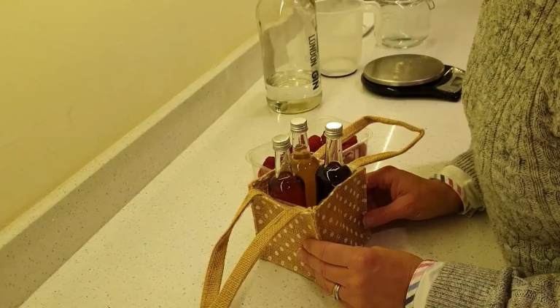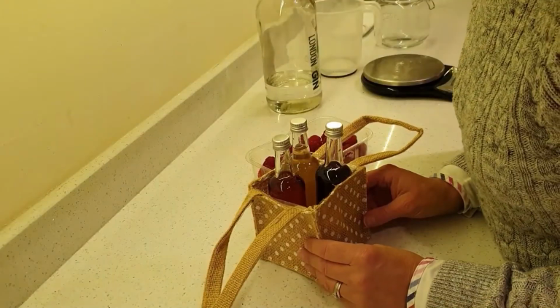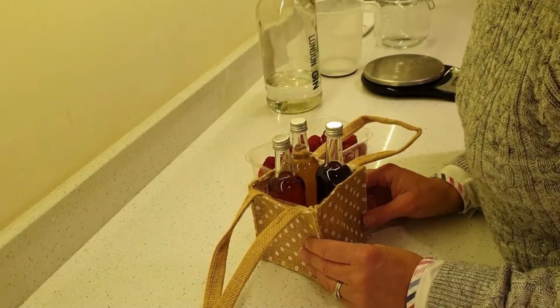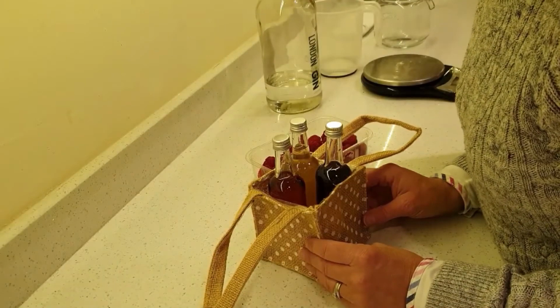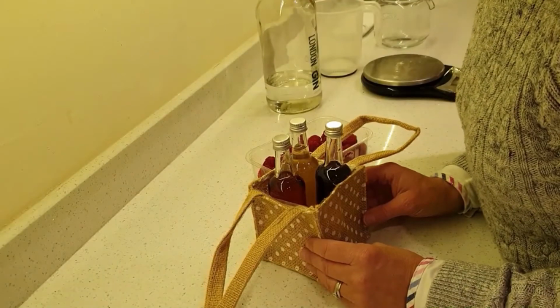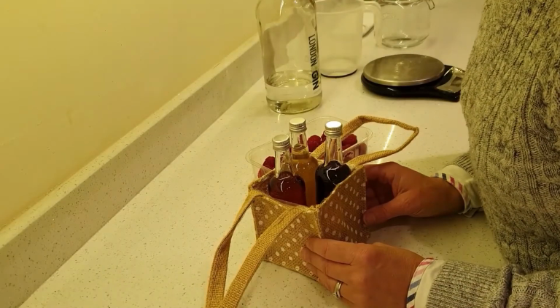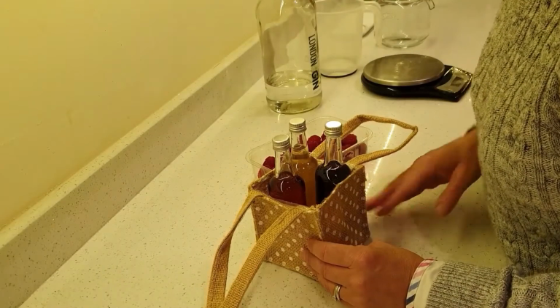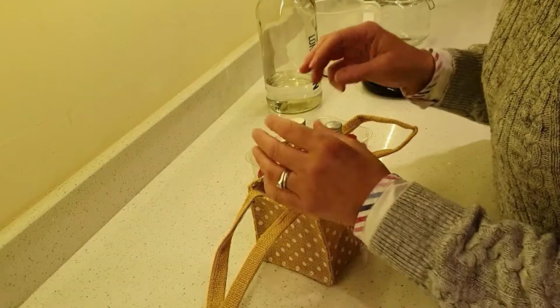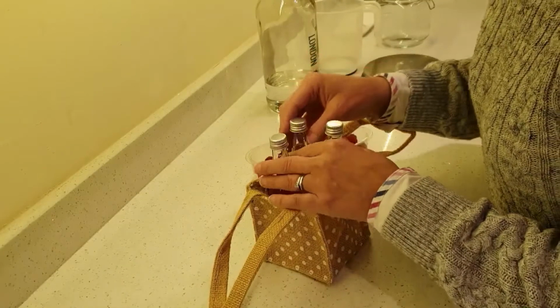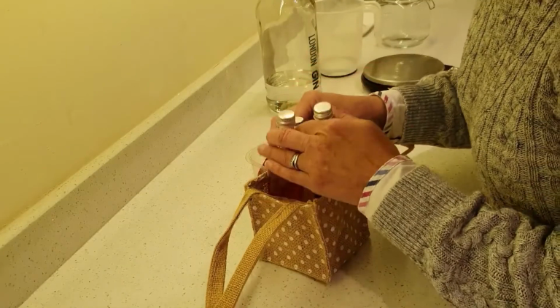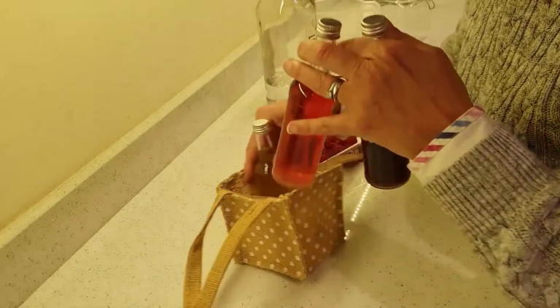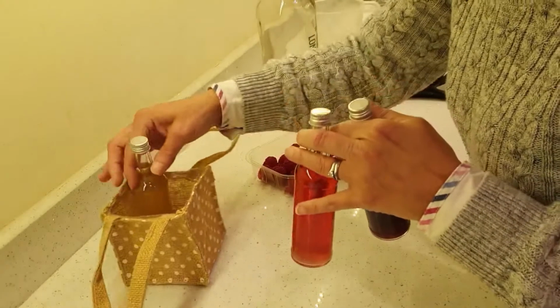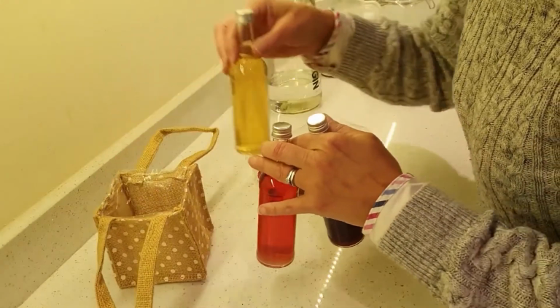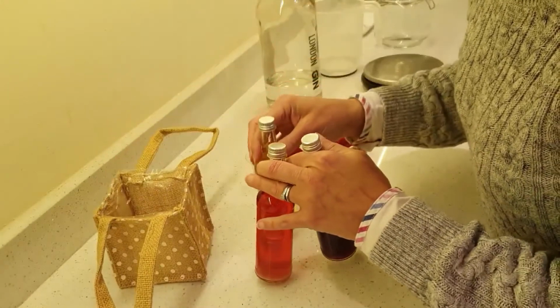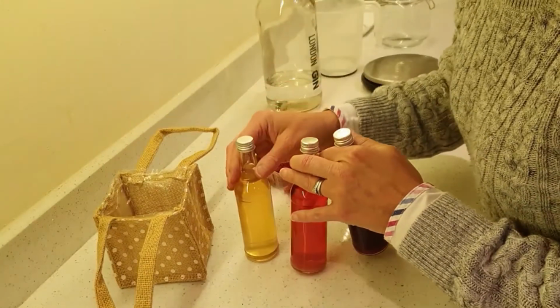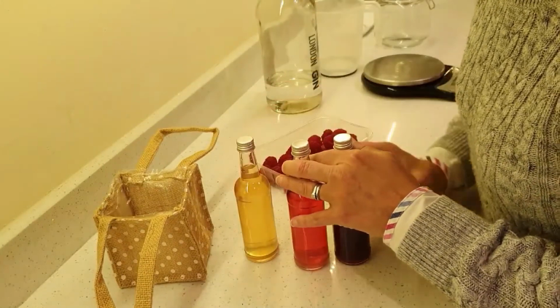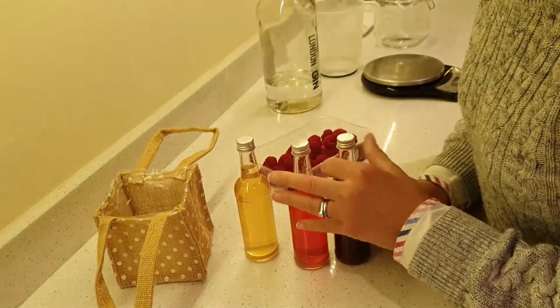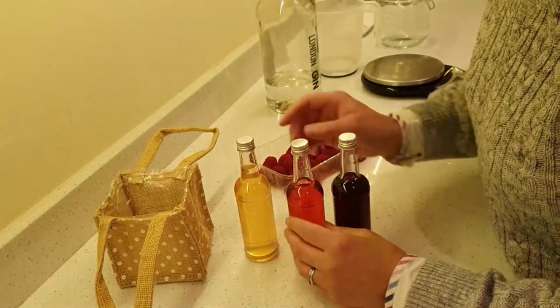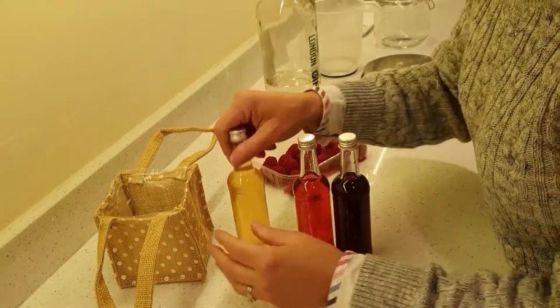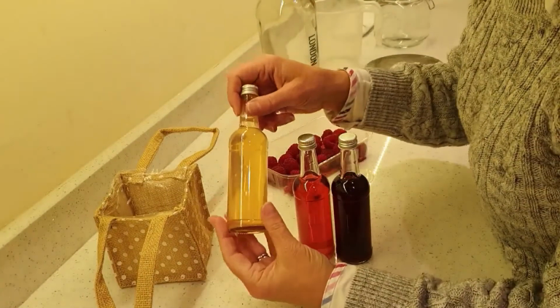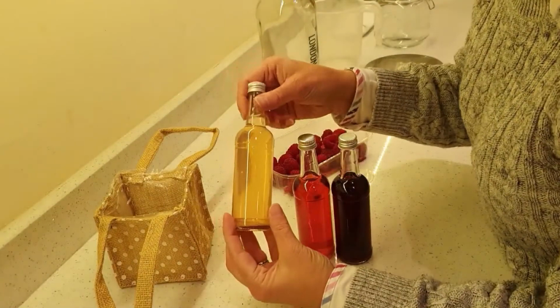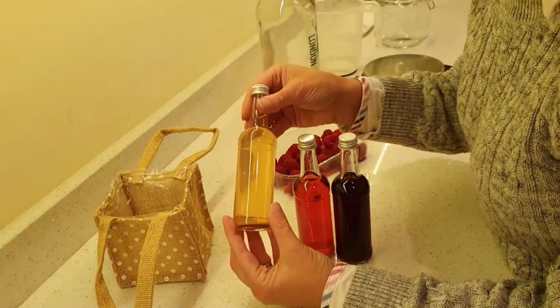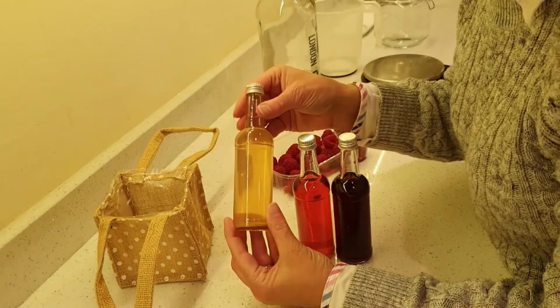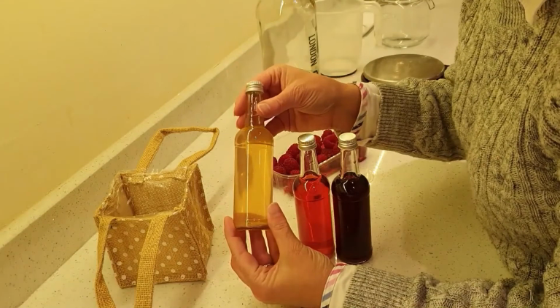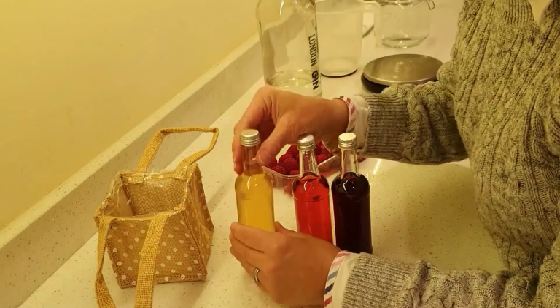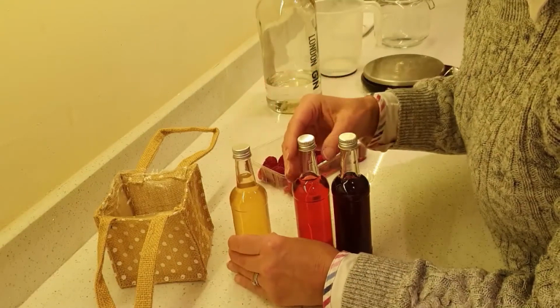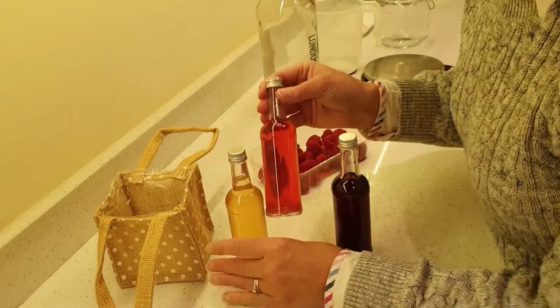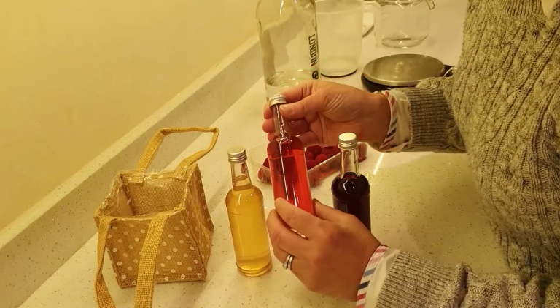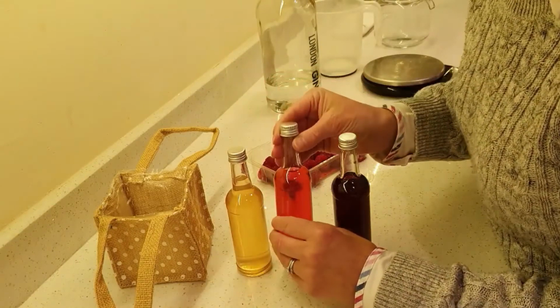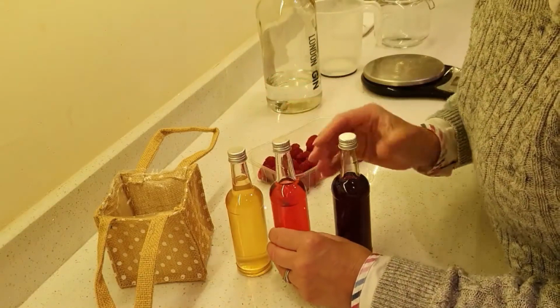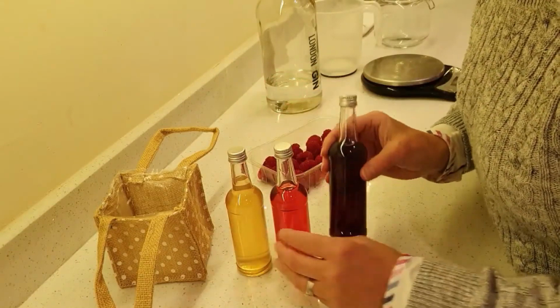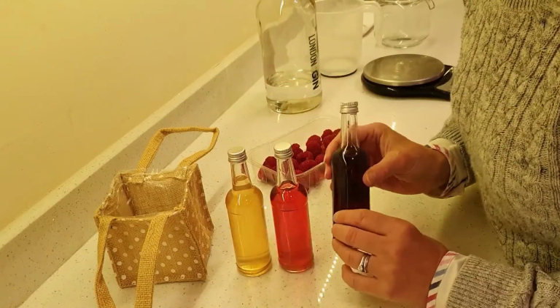So whilst that's in the oven, I'm going to tell you how you actually do this. These are the three flavoured gins that I've made — they're going to be together as a little present for Christmas. I've made three flavours: this one is rhubarb and ginger, this one is raspberry, and this one is blackberry.